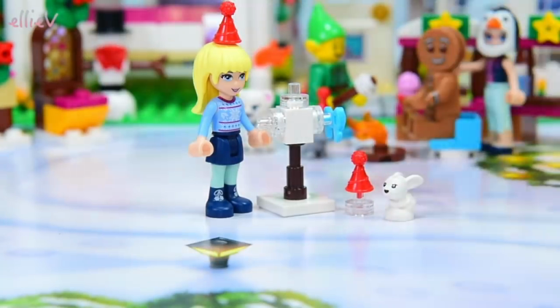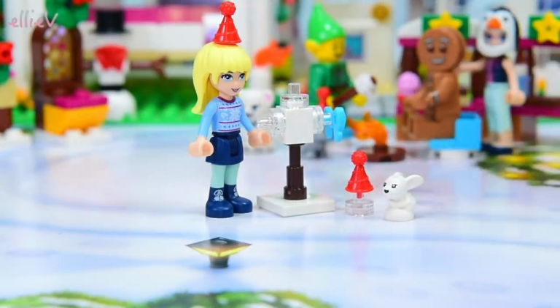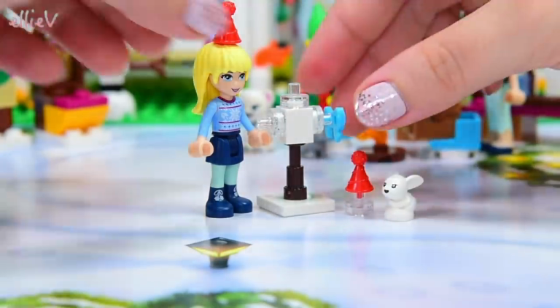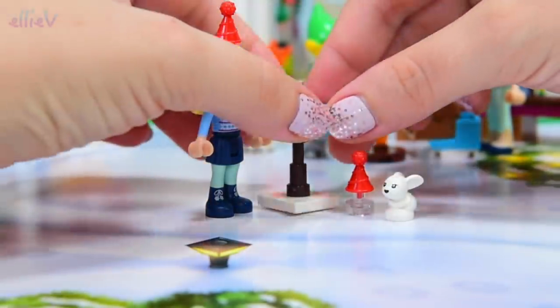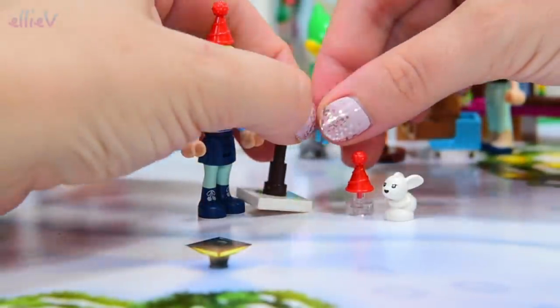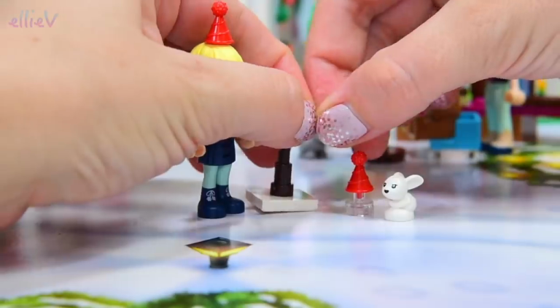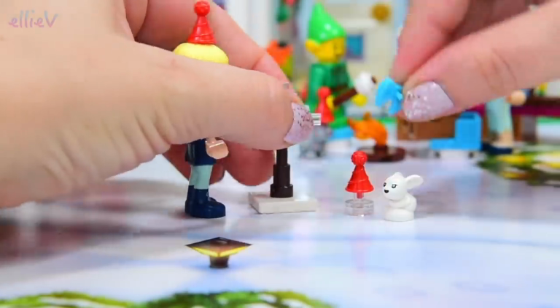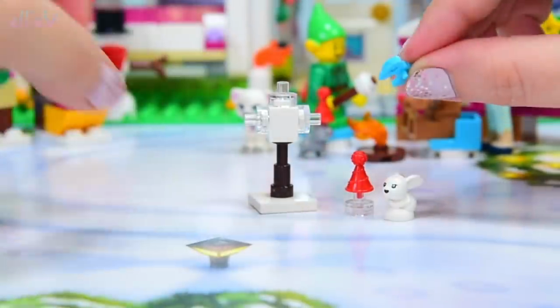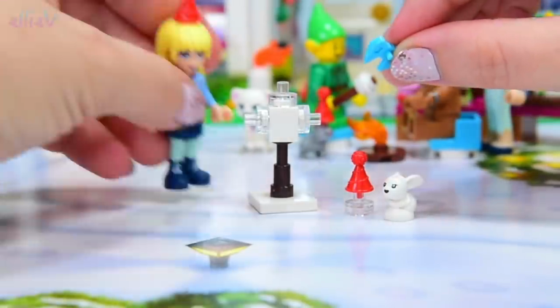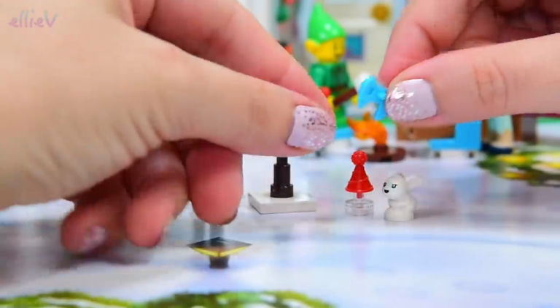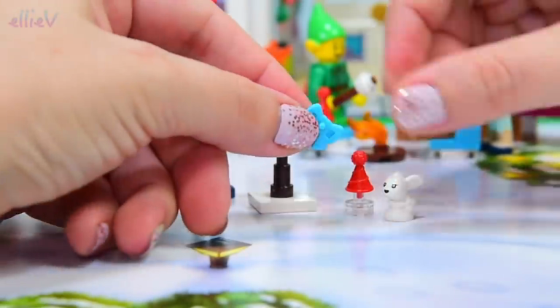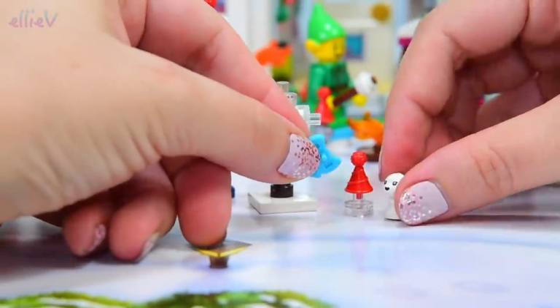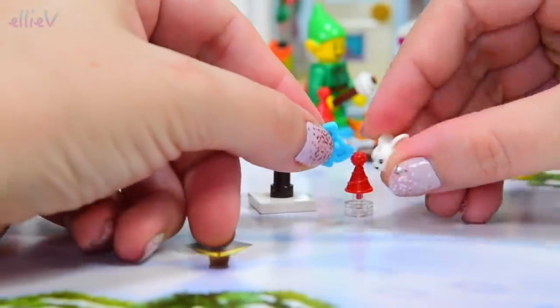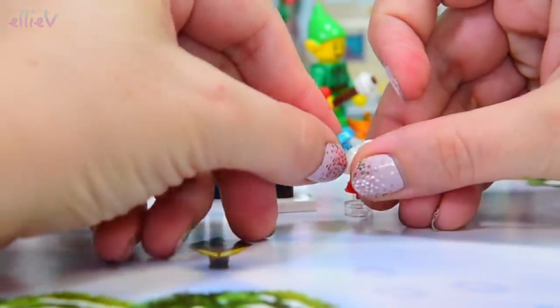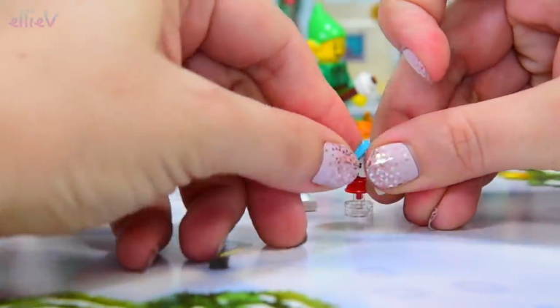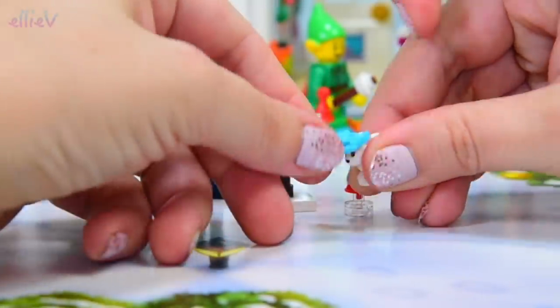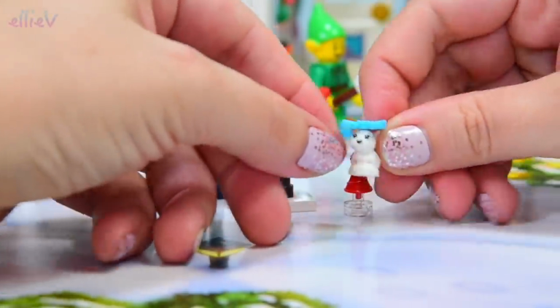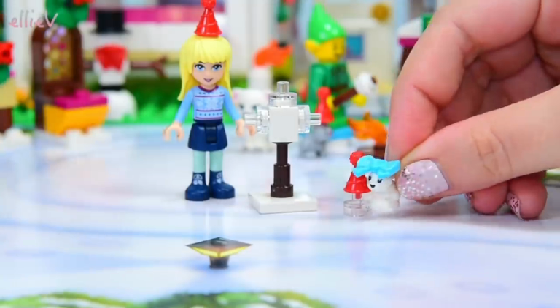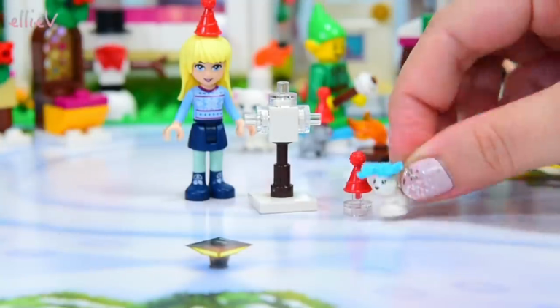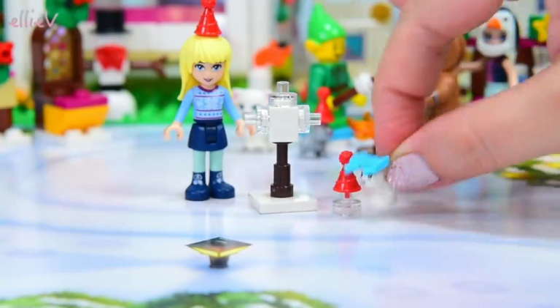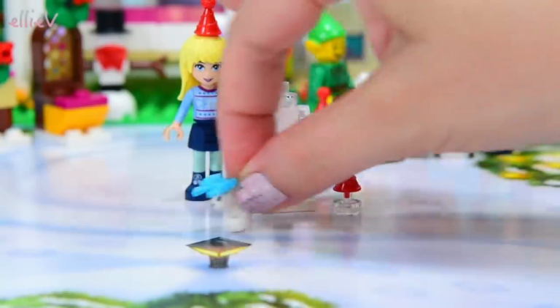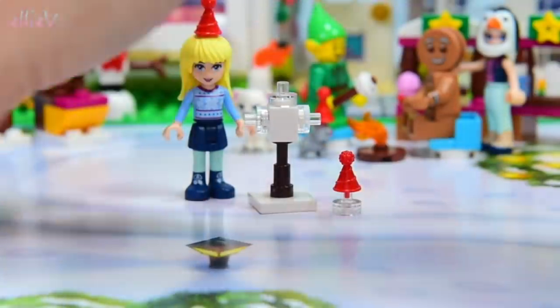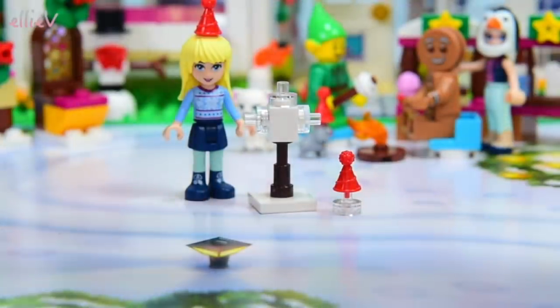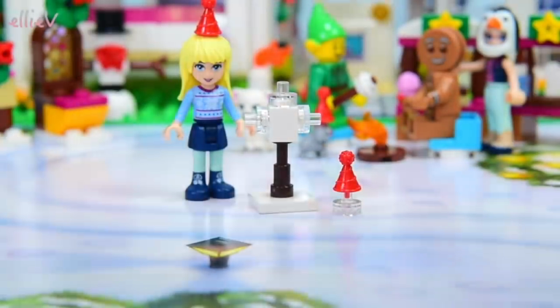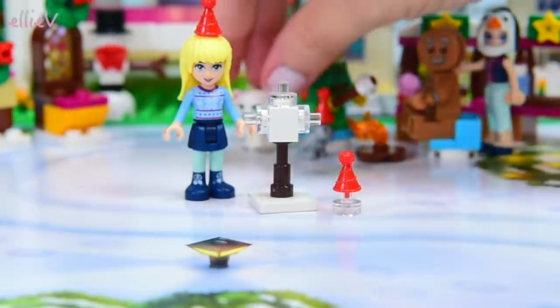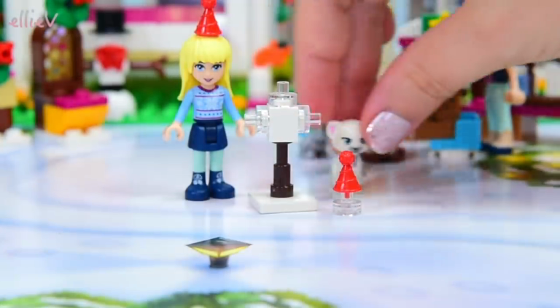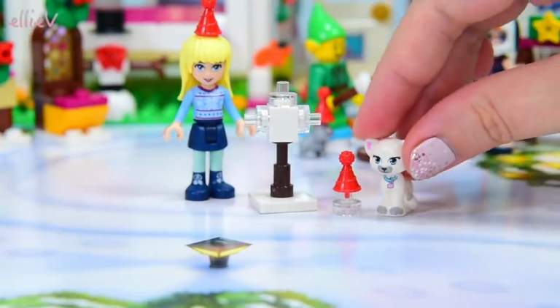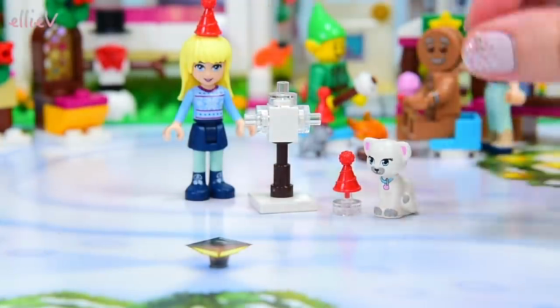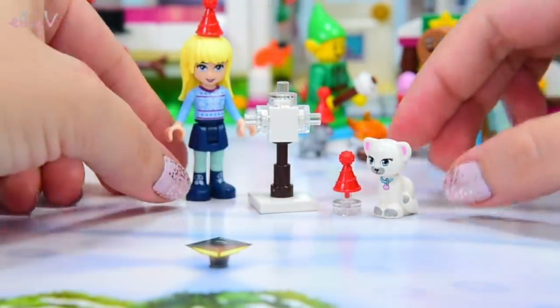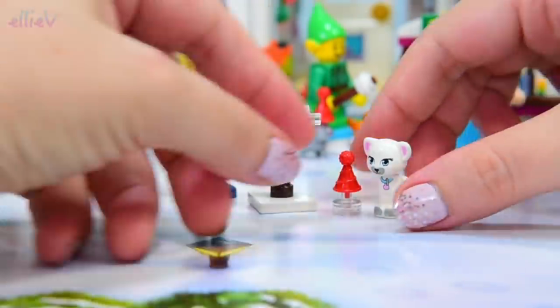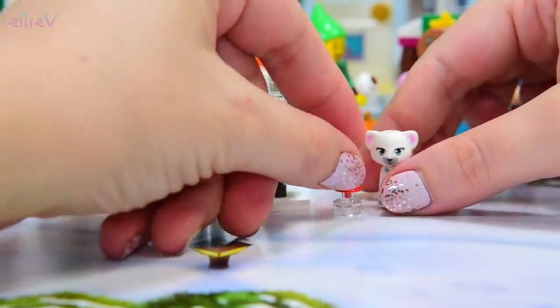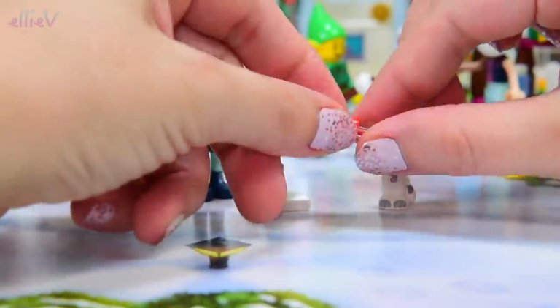Would you like a Christmas hat little bunny? No you wouldn't — you'd like a bow. I think this bow is going to be almost bigger than you are. That is enormous but the baby bunny loves it. So now we've just got the kitty cat to do.